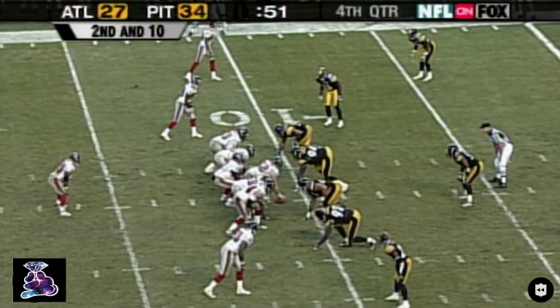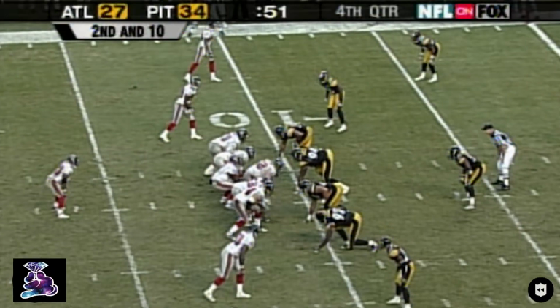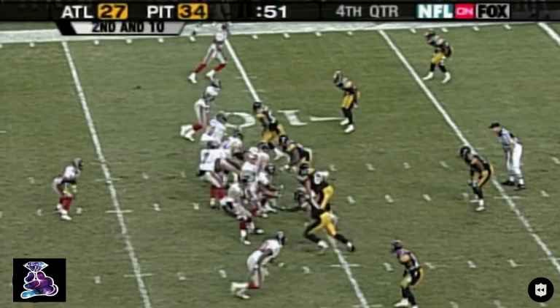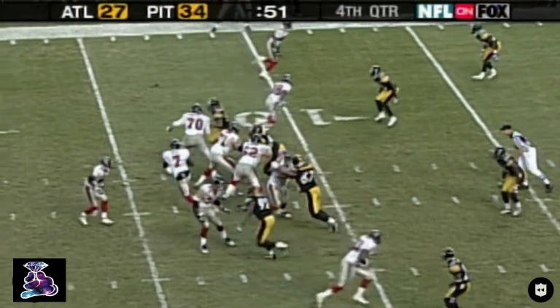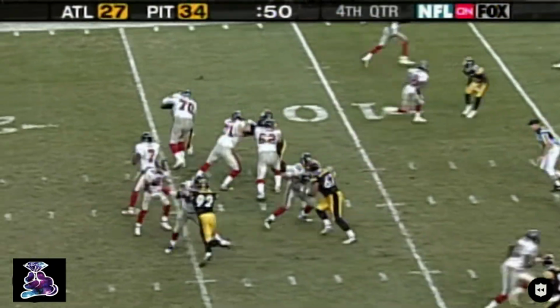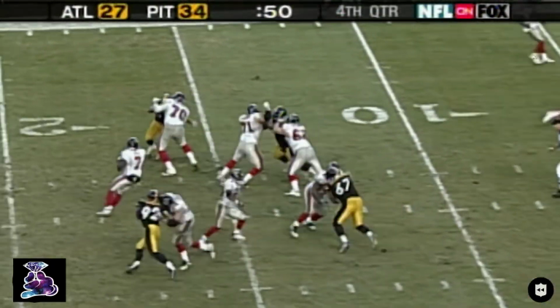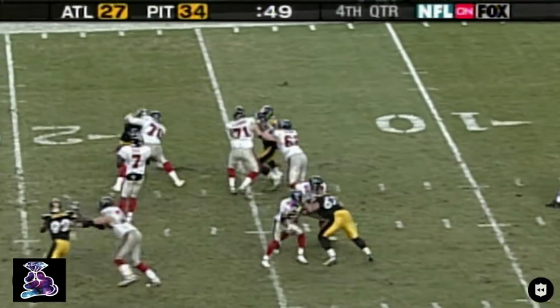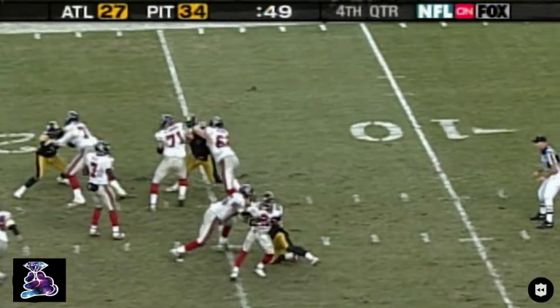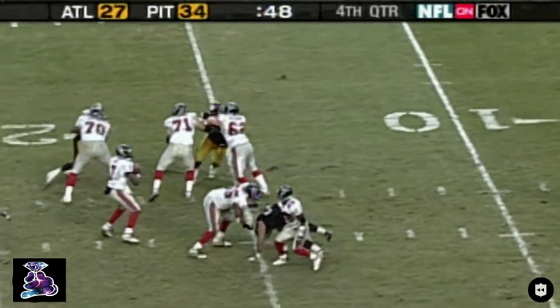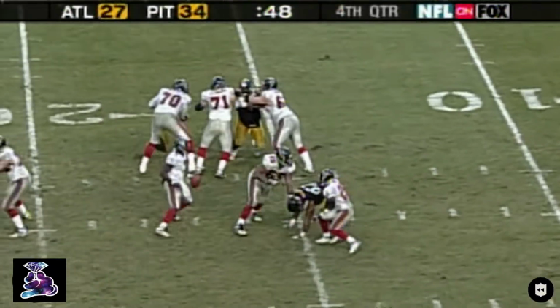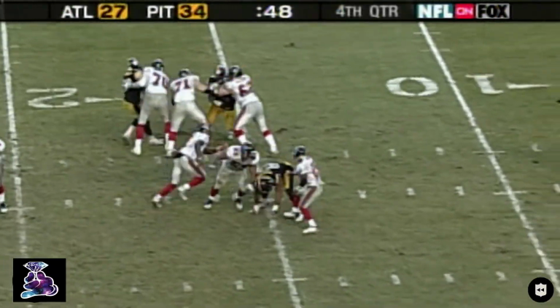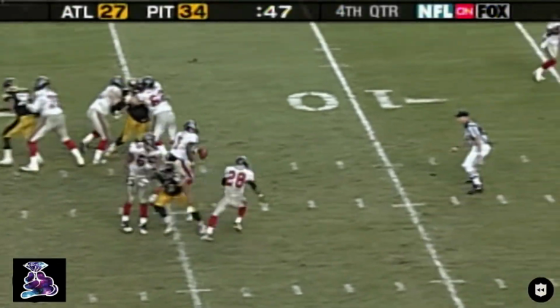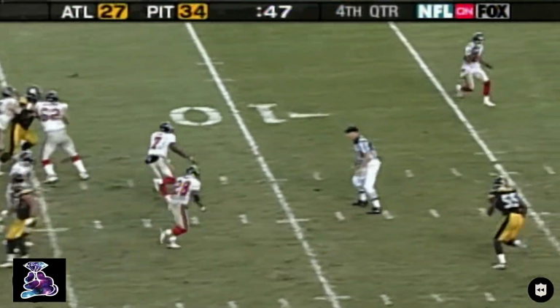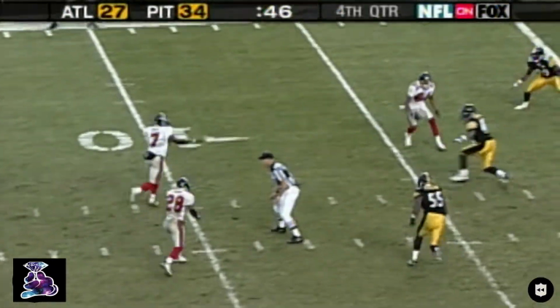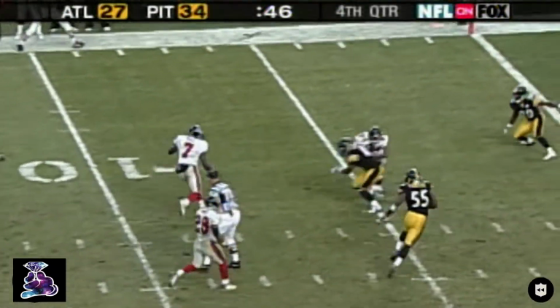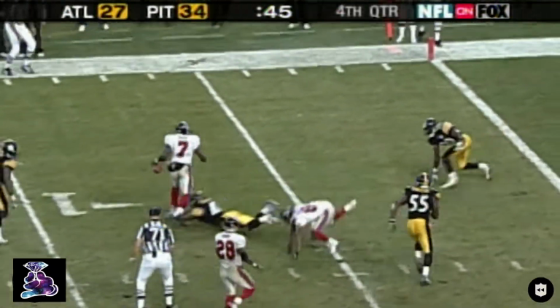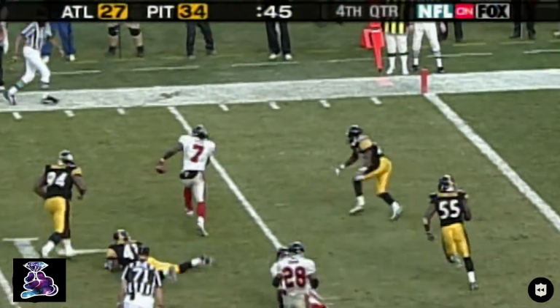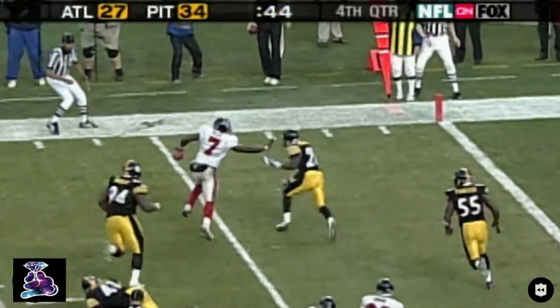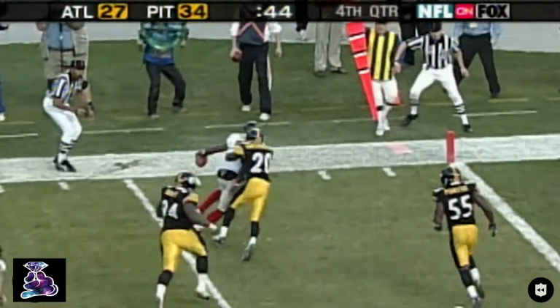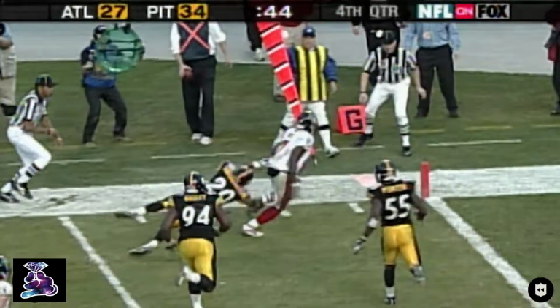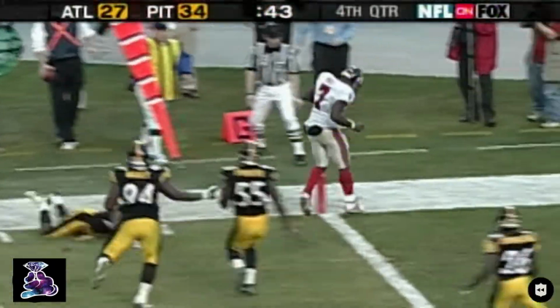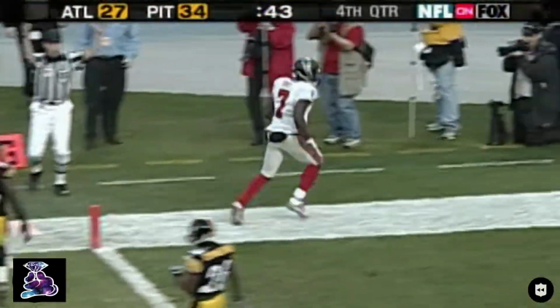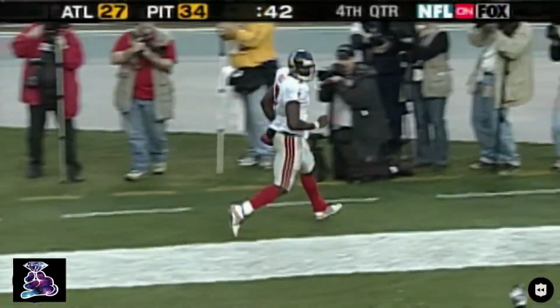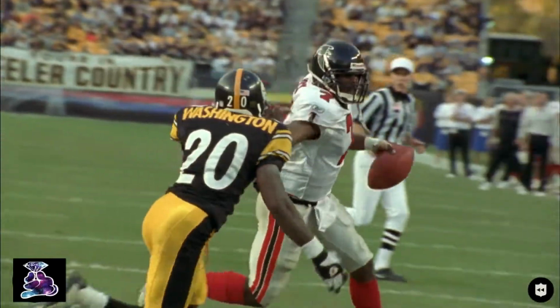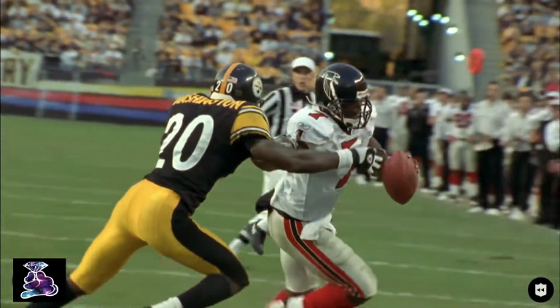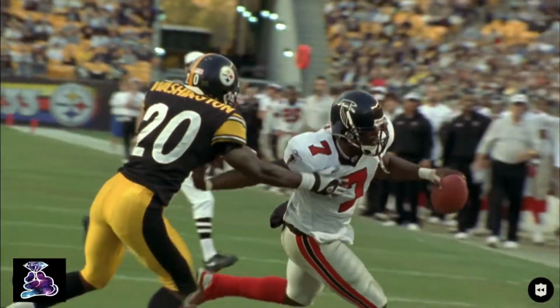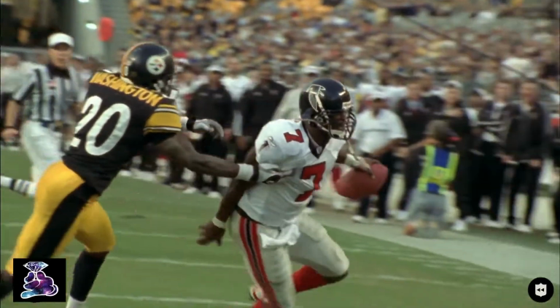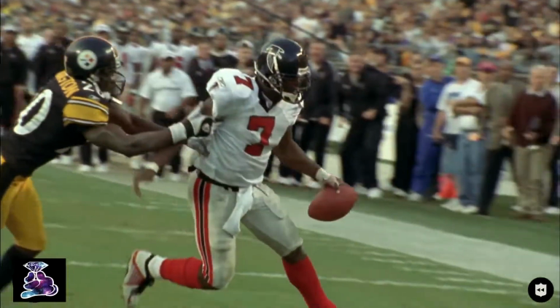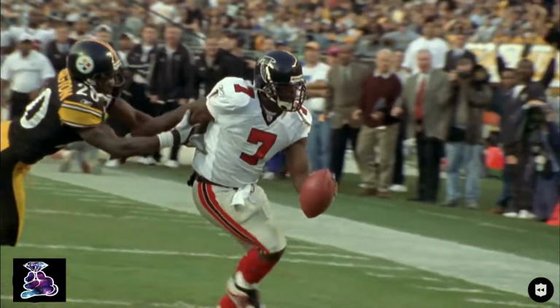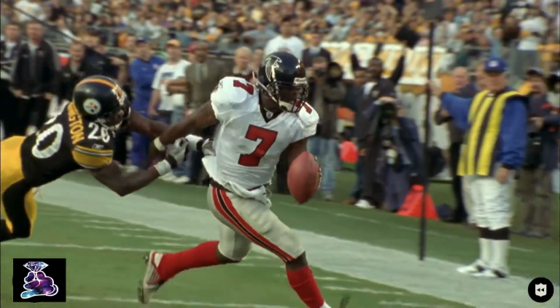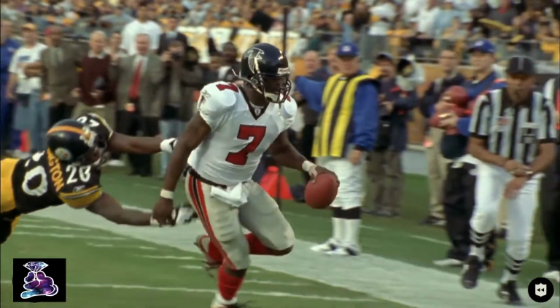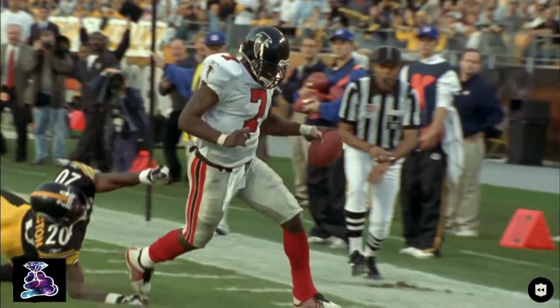Second and ten. Vick takes his time — nobody open. Inside the ten, to the five, to the goal line — Touchdown! Another miraculous play as he escapes.